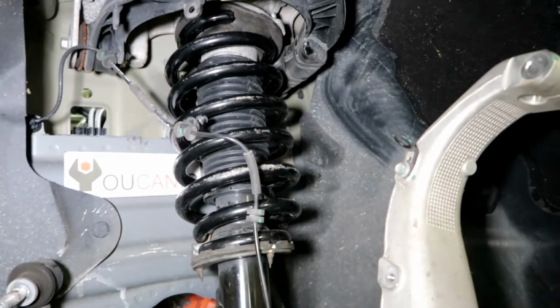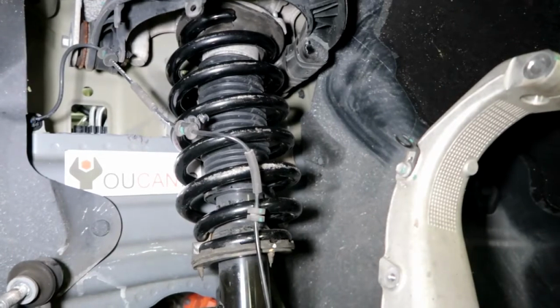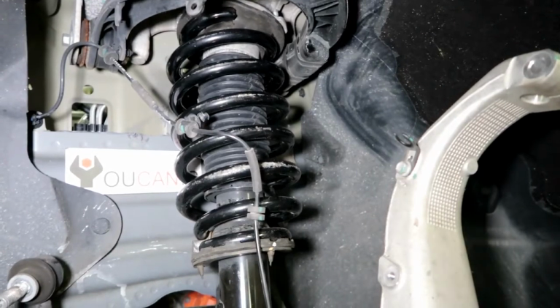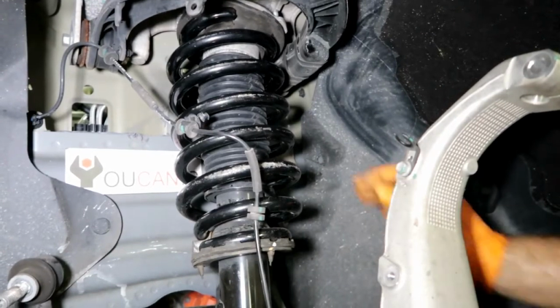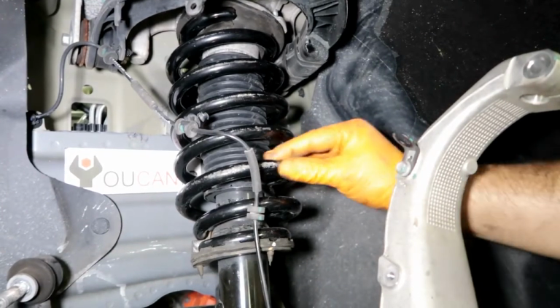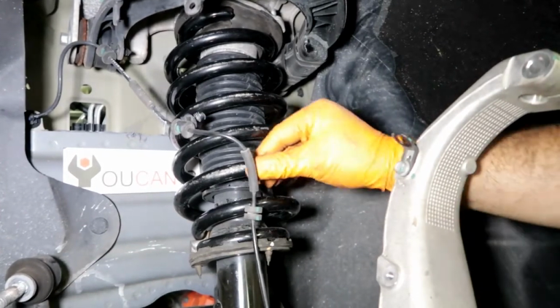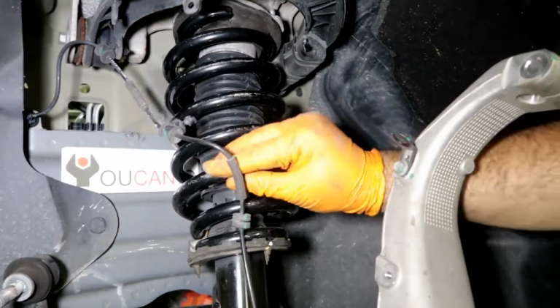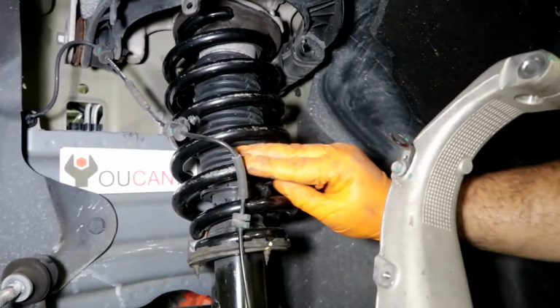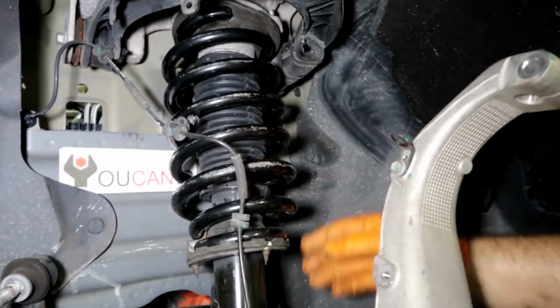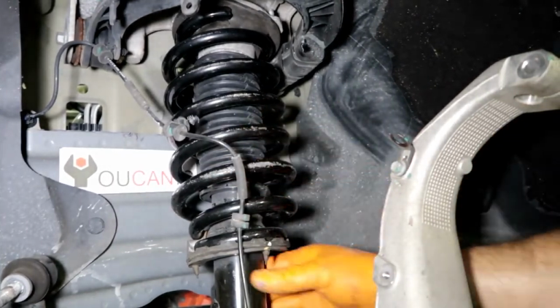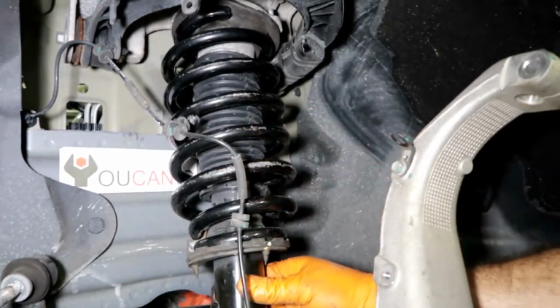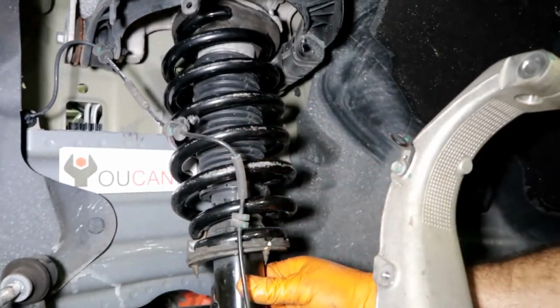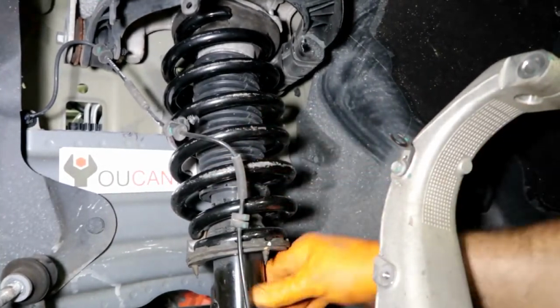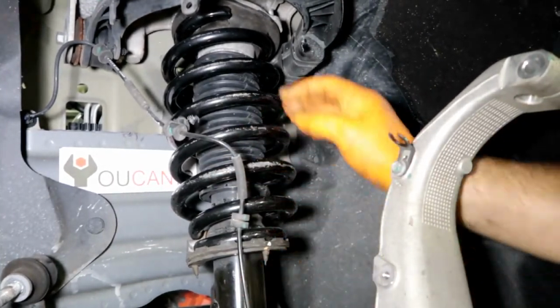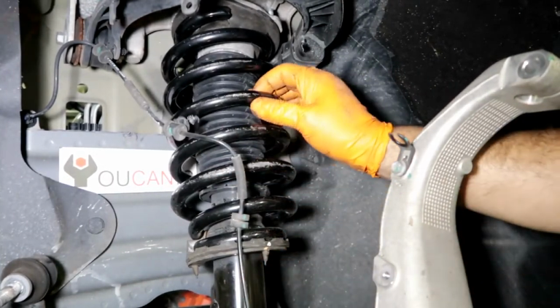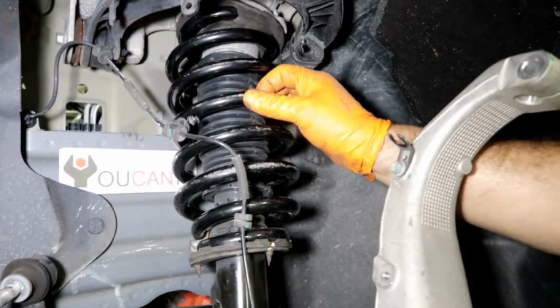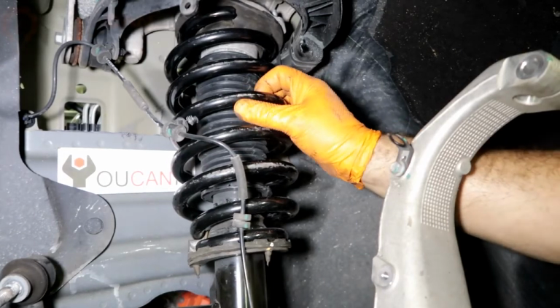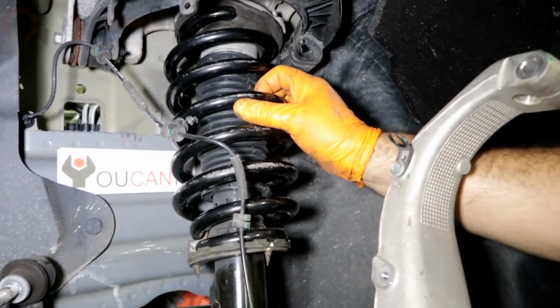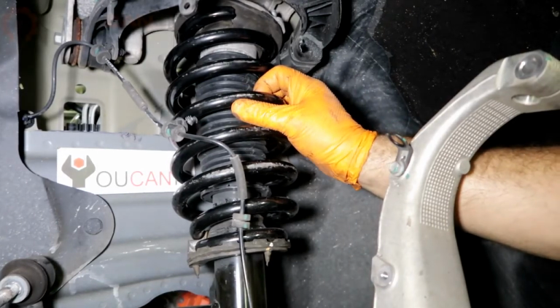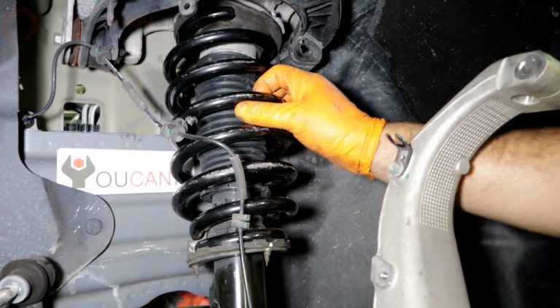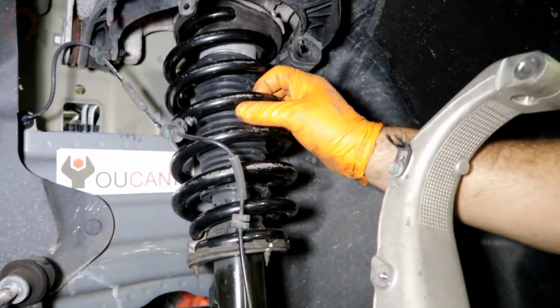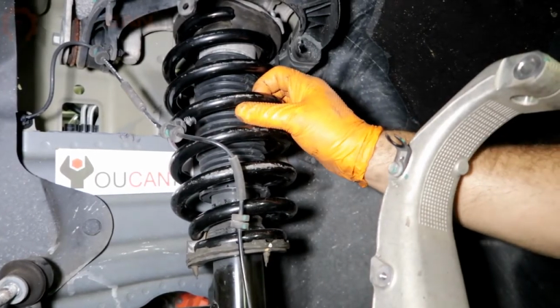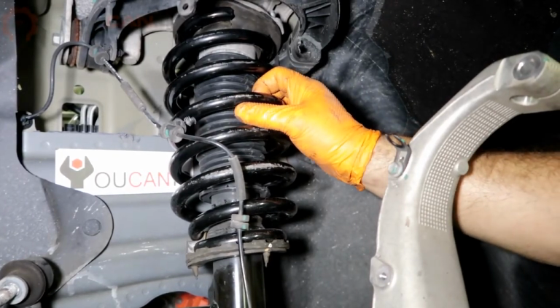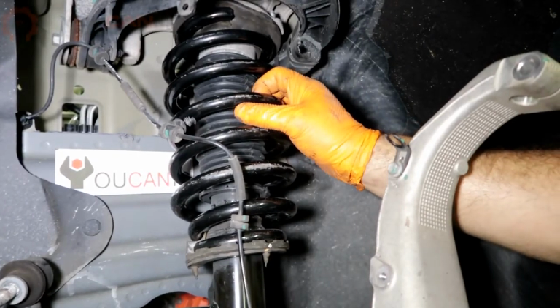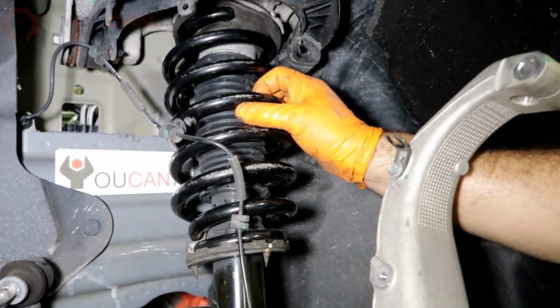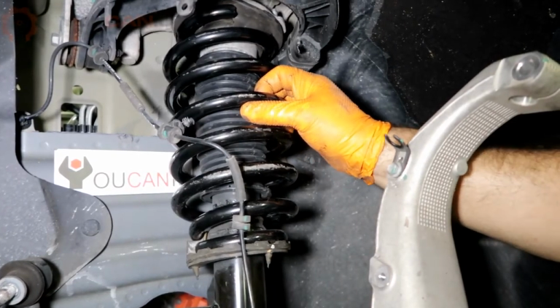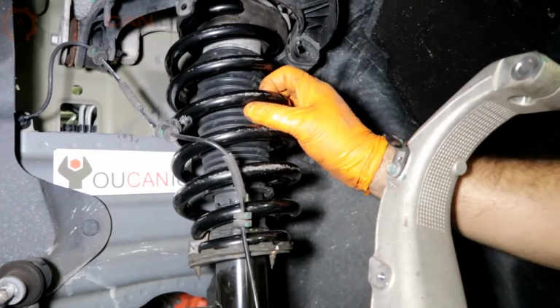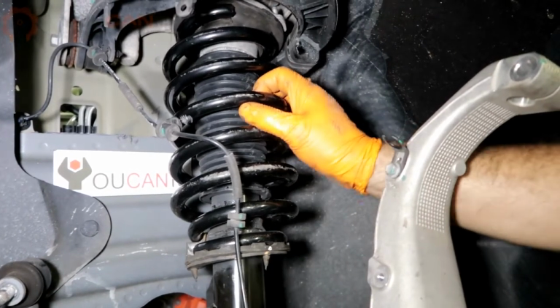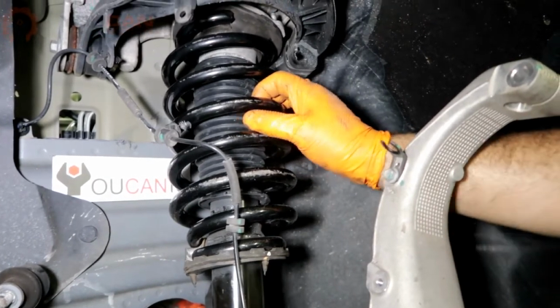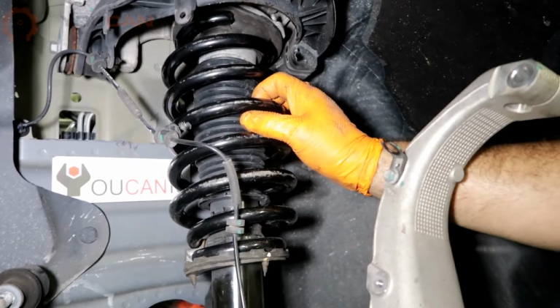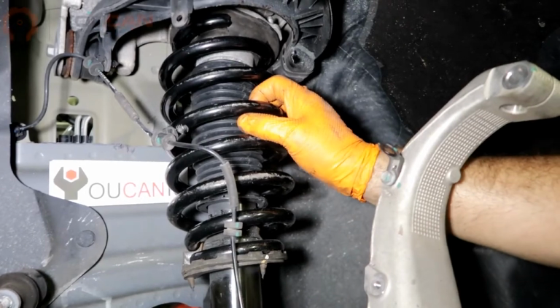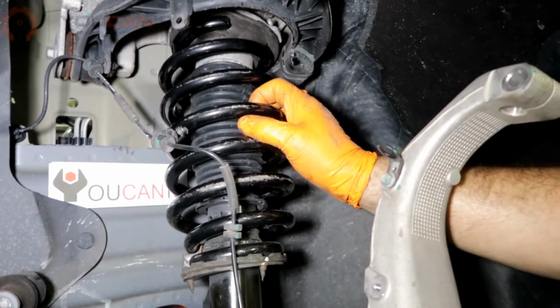Welcome to Ucanic. In this video we're going to show you how to replace the front strut on a Tesla Model 3. Here we have a 2018 model year and this is an all-wheel drive.